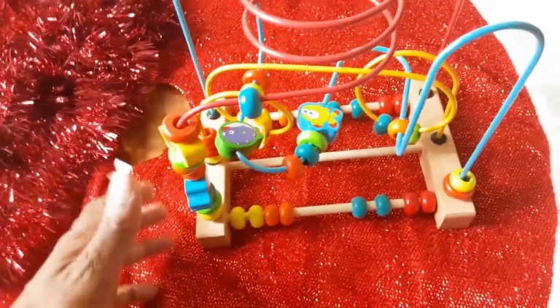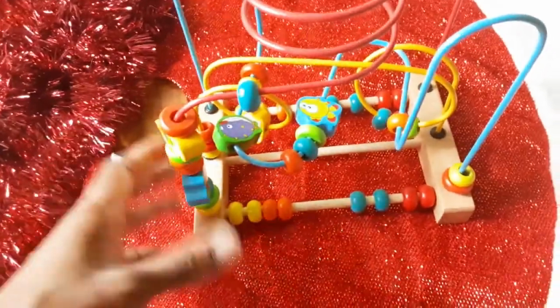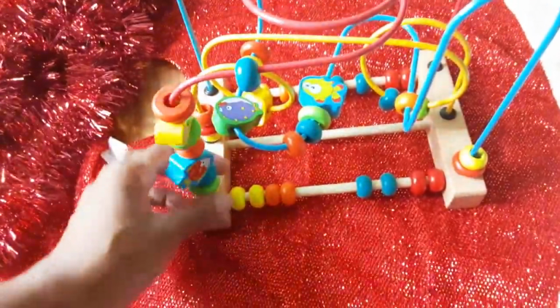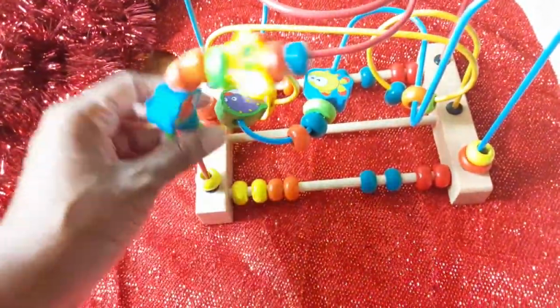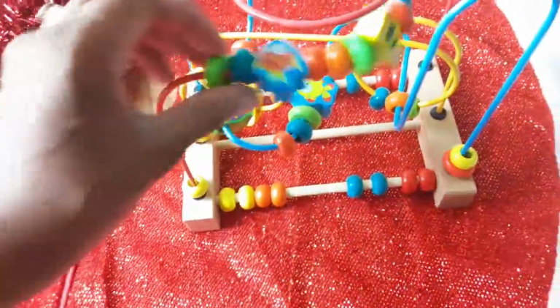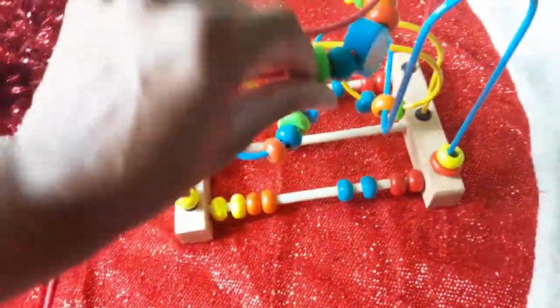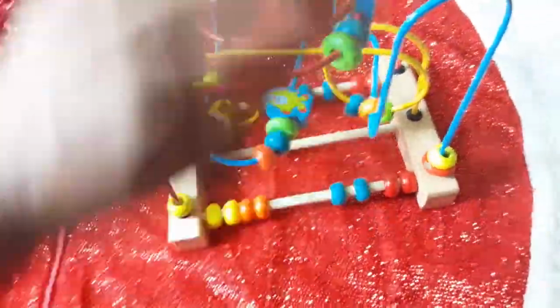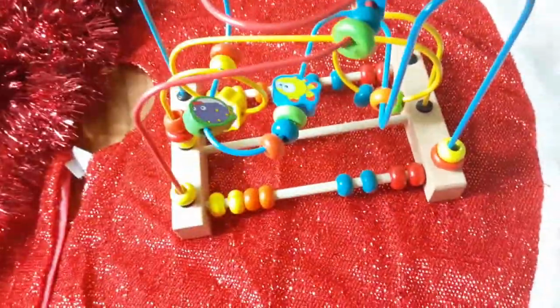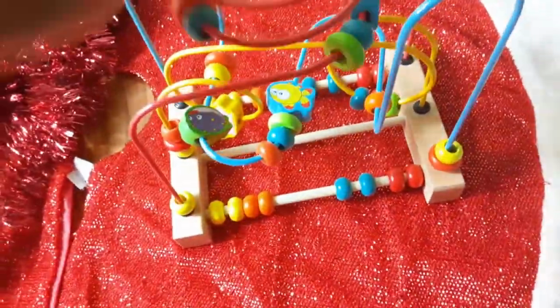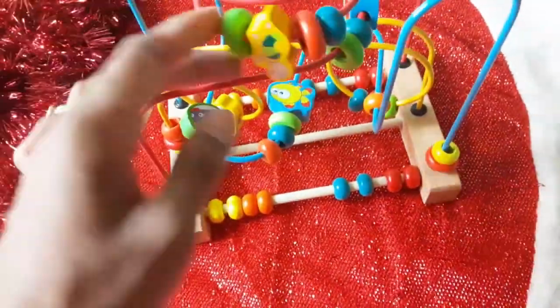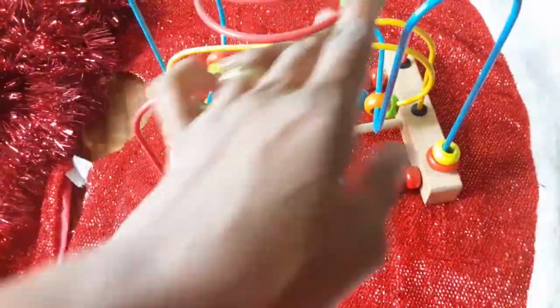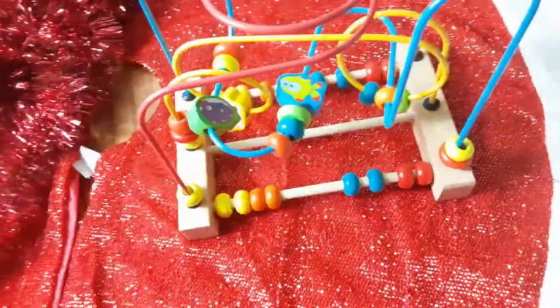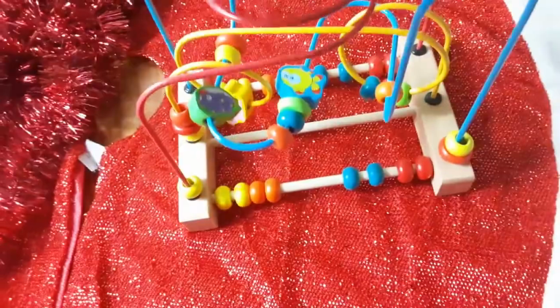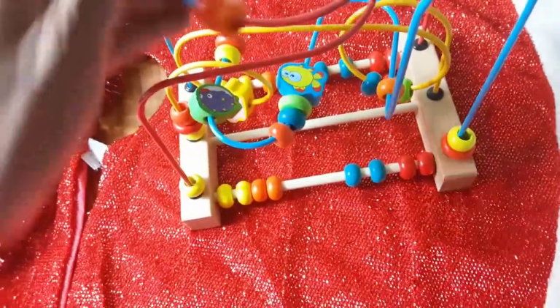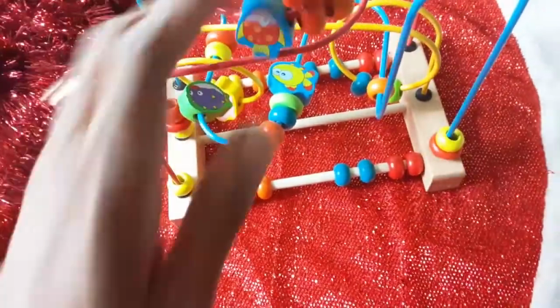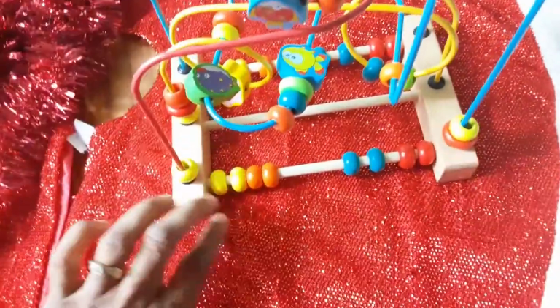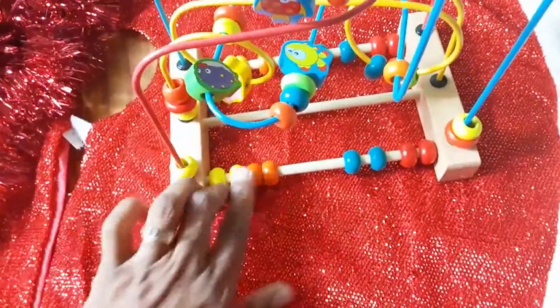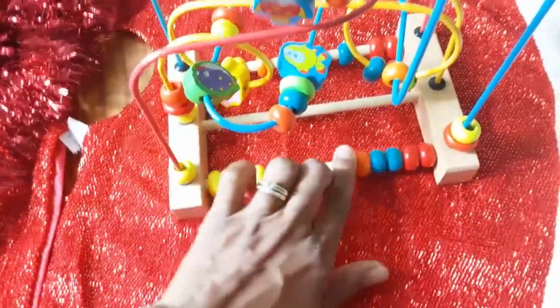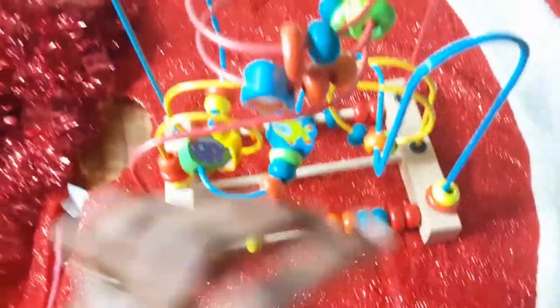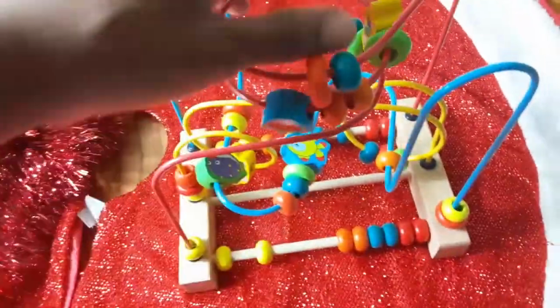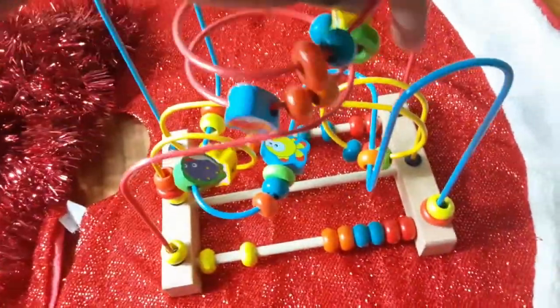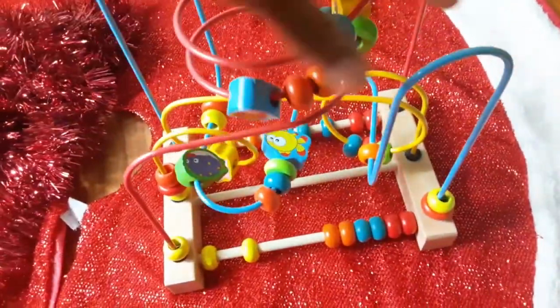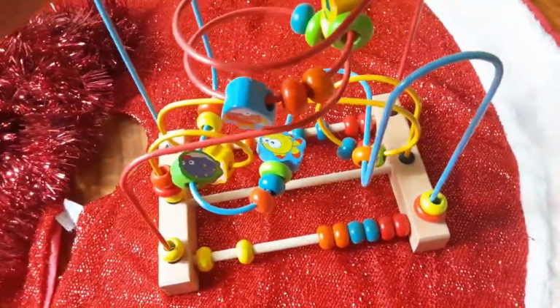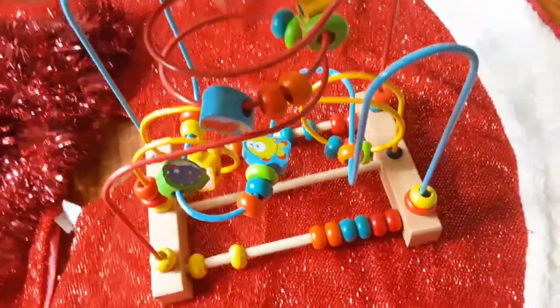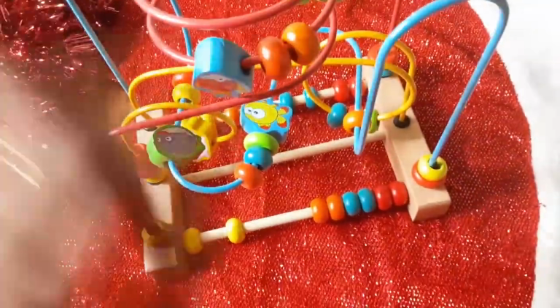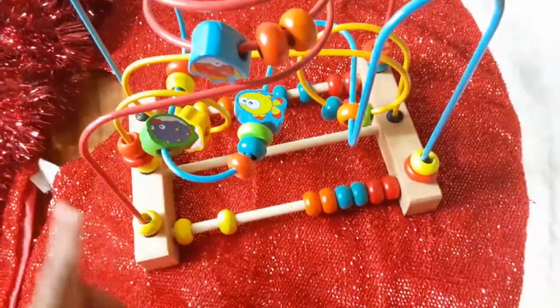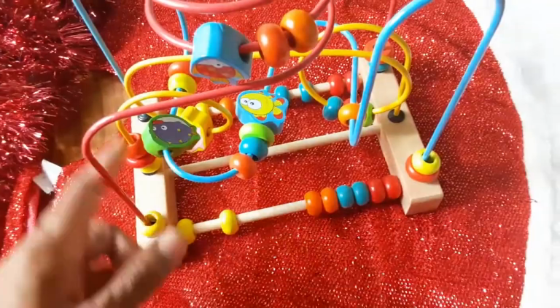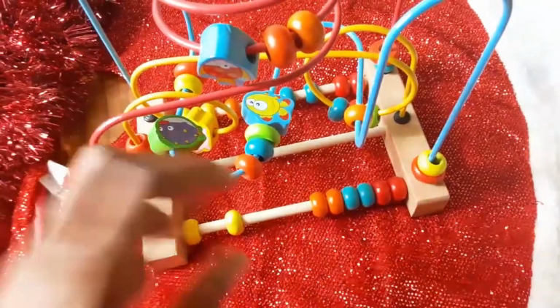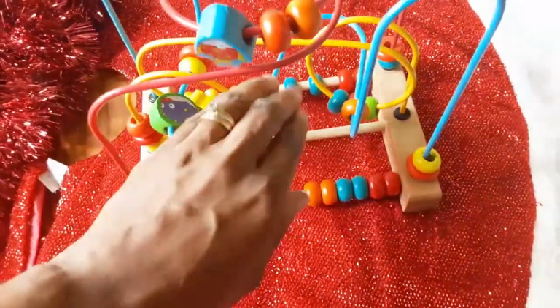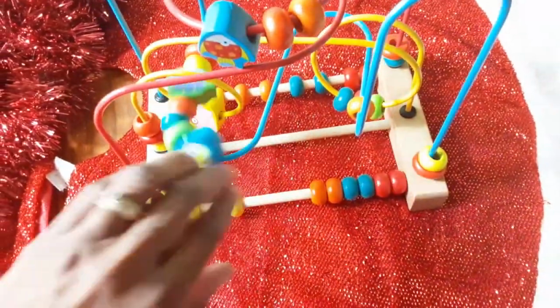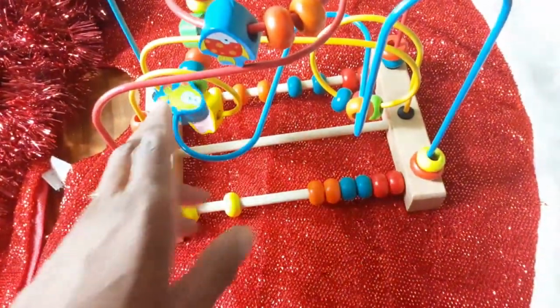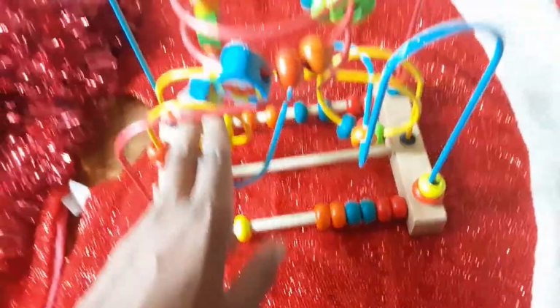This is a classic toy, great for fine motor development, color recognition, and problem solving, as children learn how to navigate the beads all the way around.